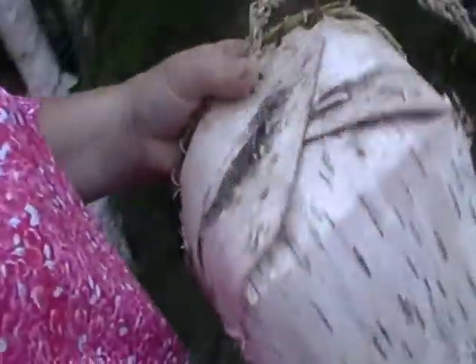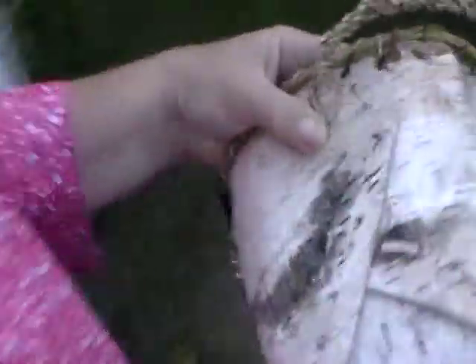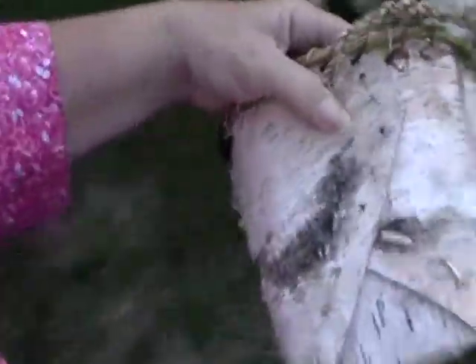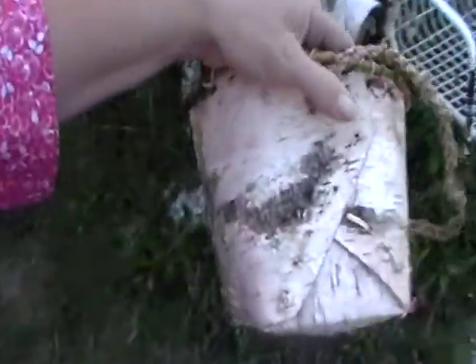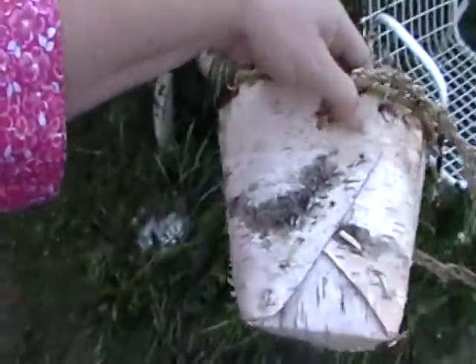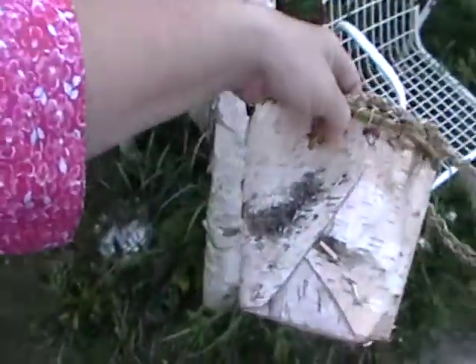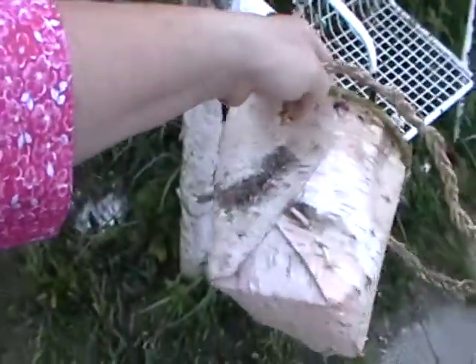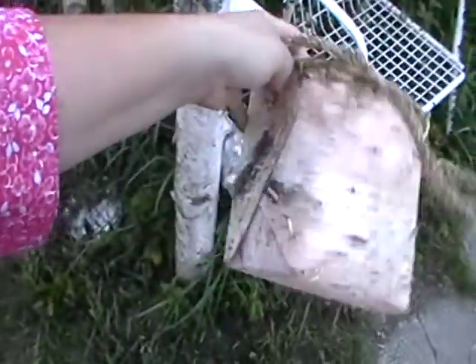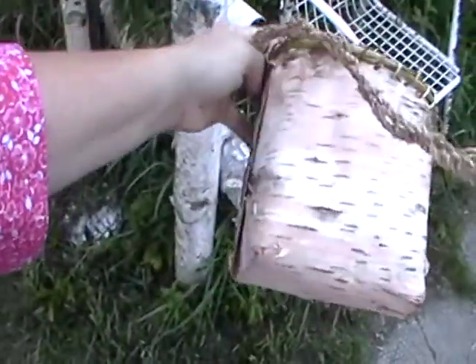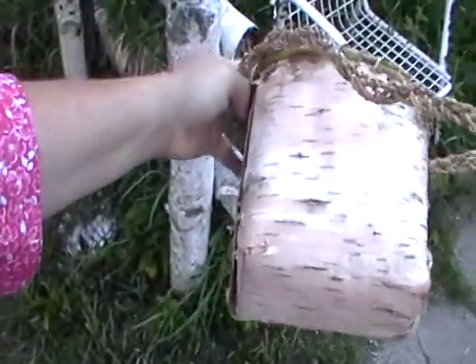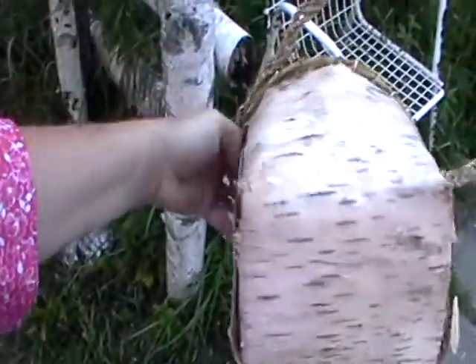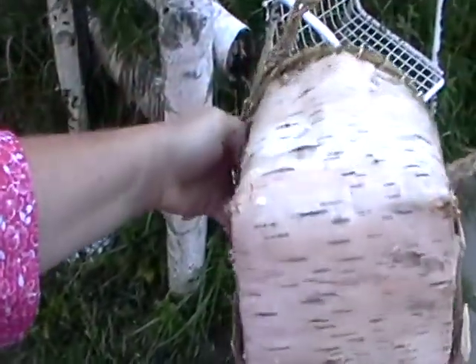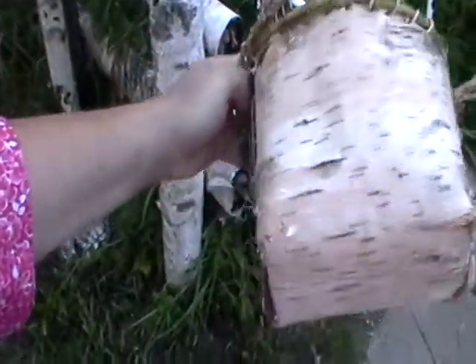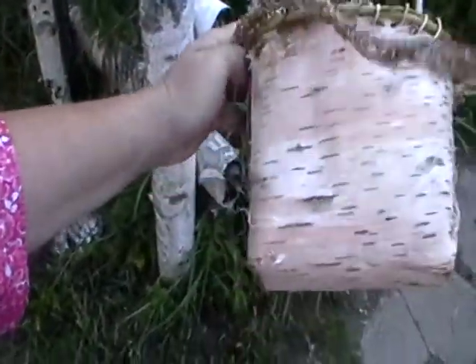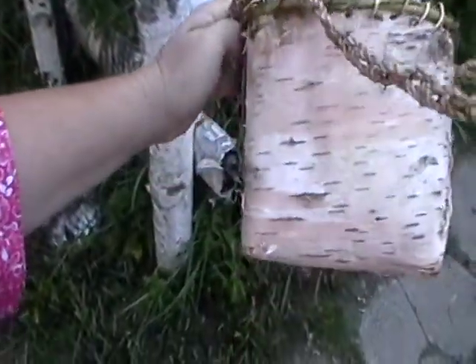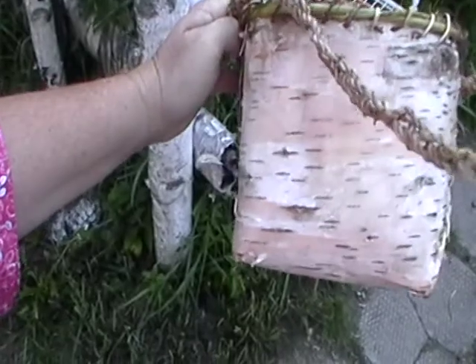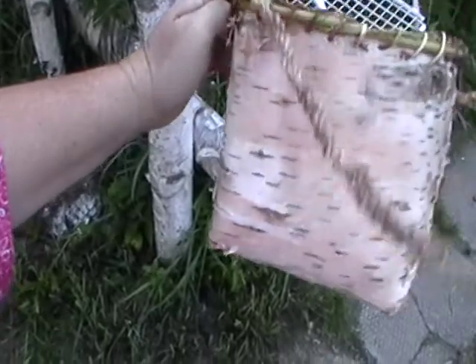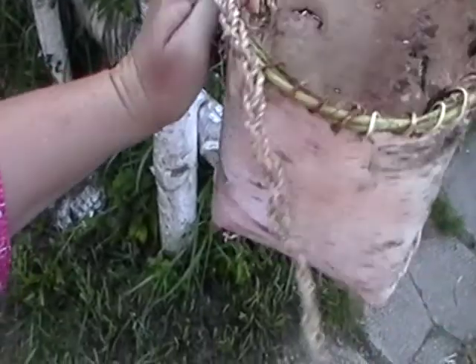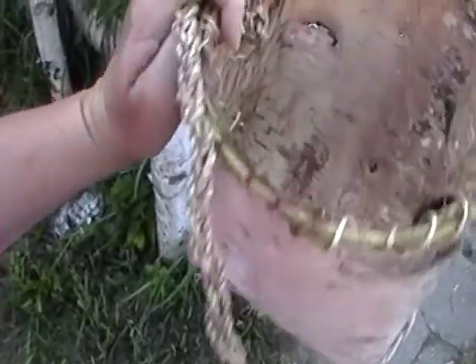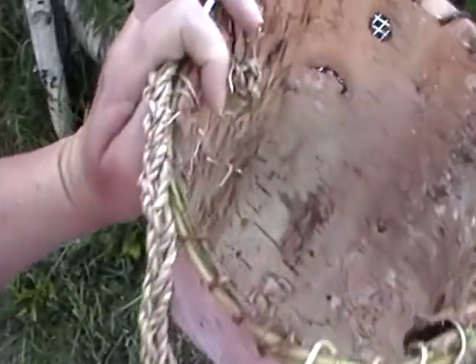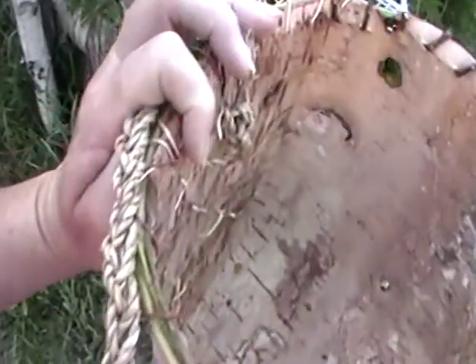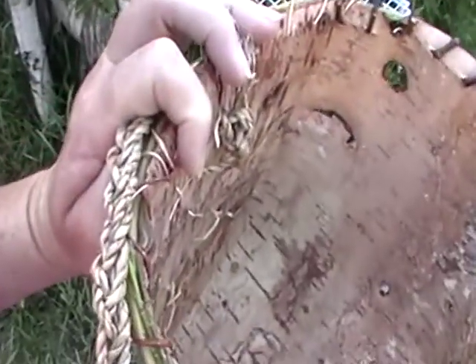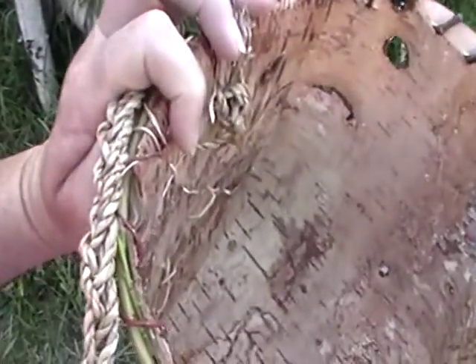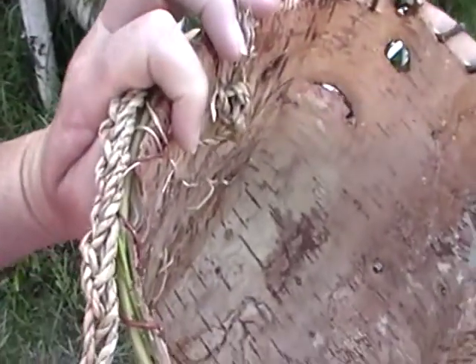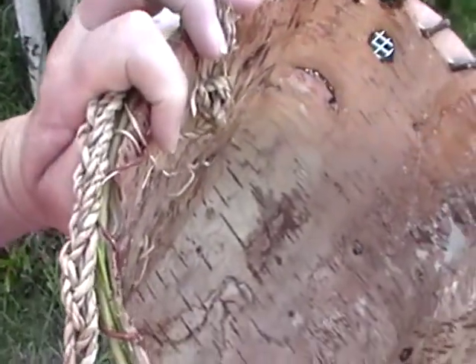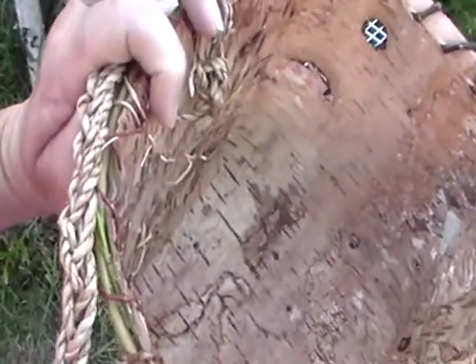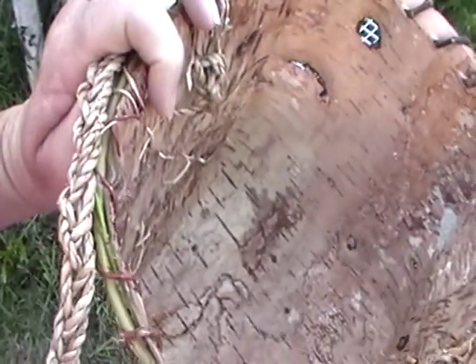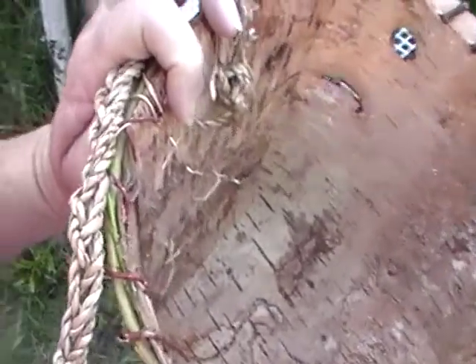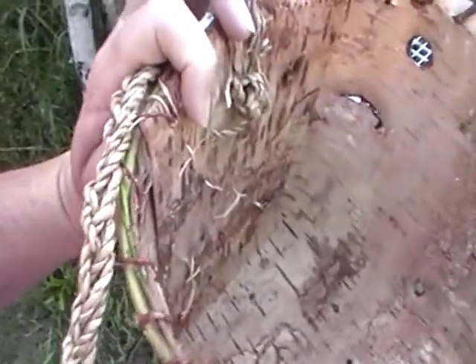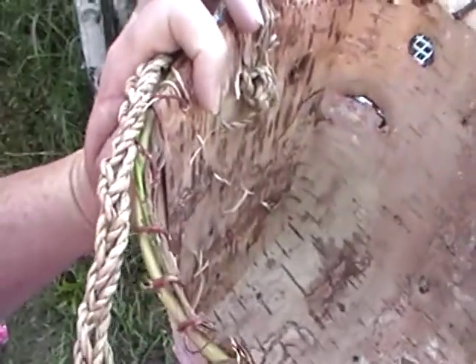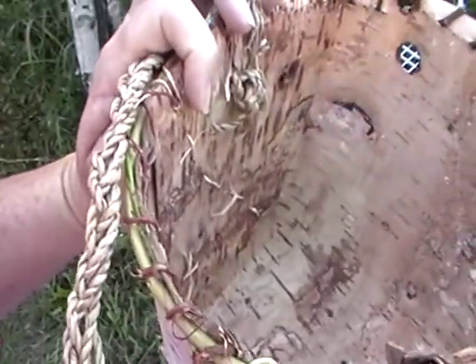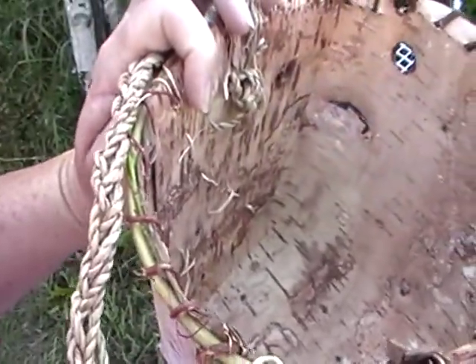Now, some people use this white stuff on the inside — they turn it to the inside, and you can oil the underside and it'll be a beautiful deep rich brown.